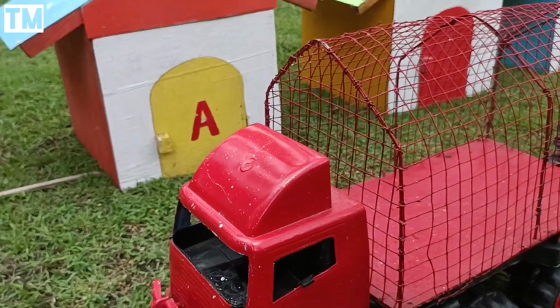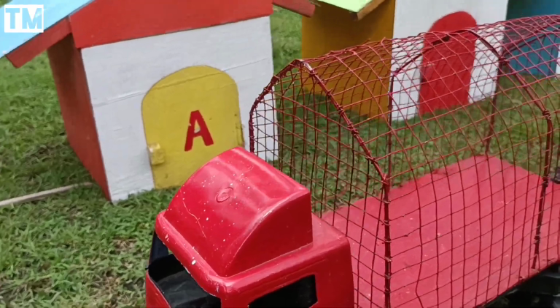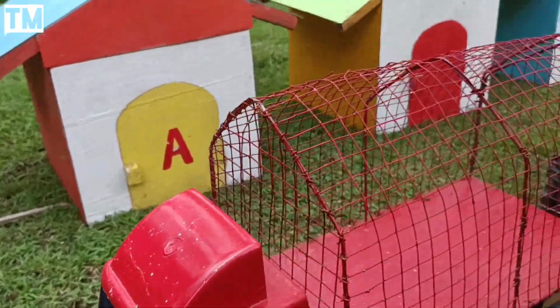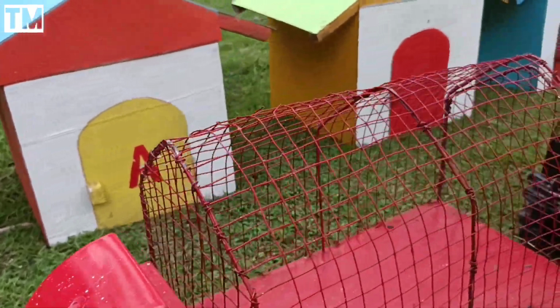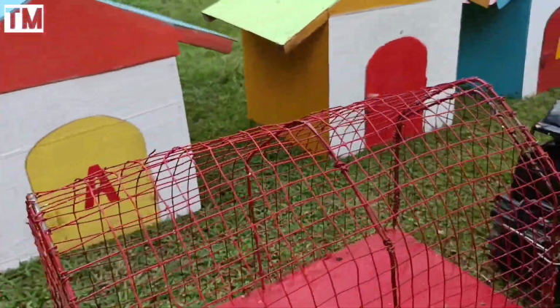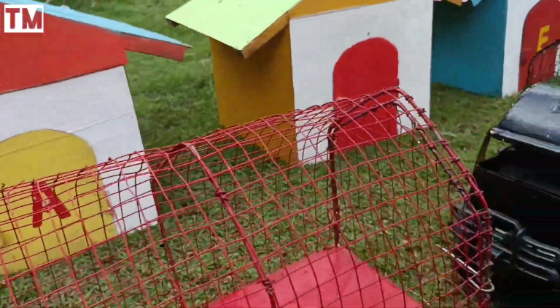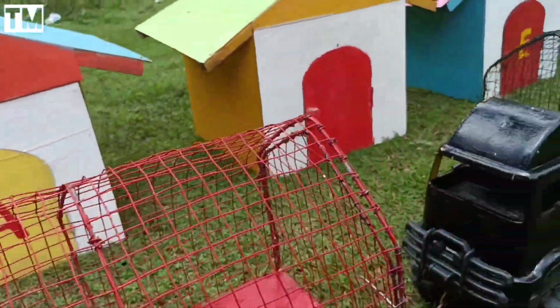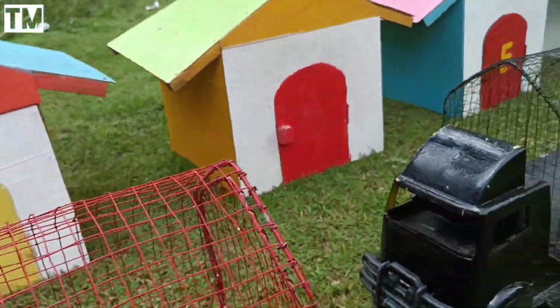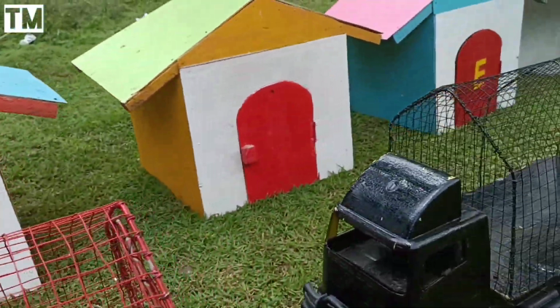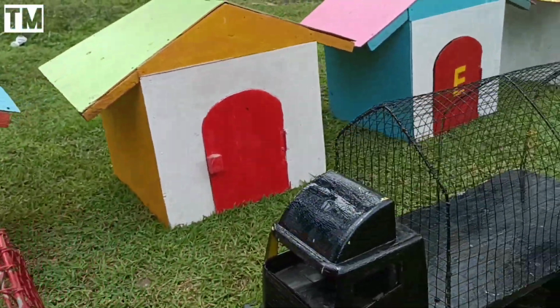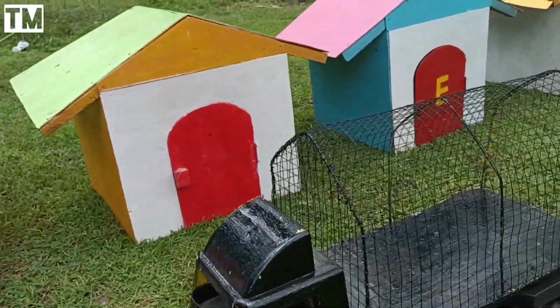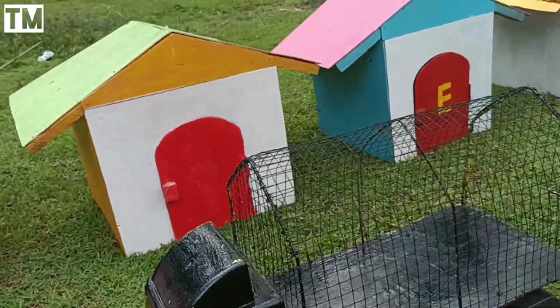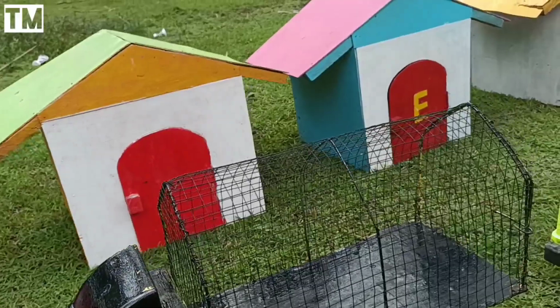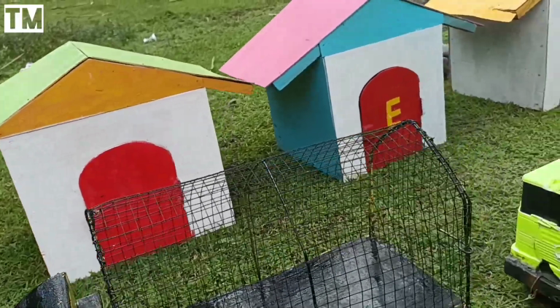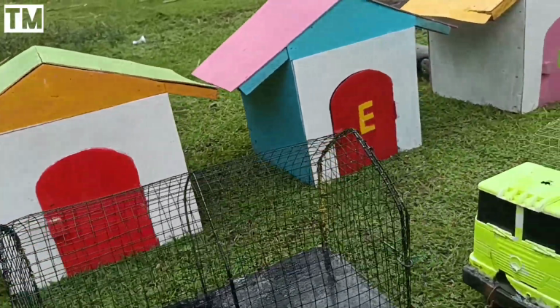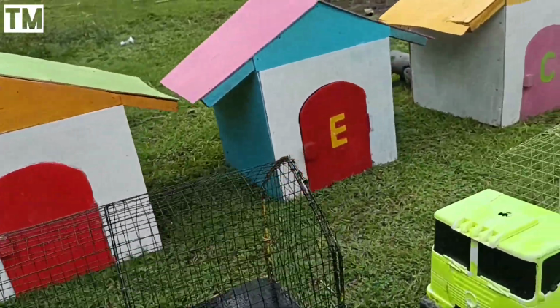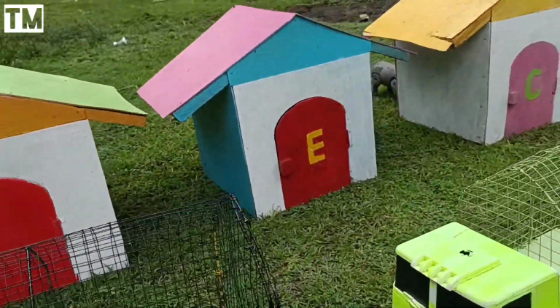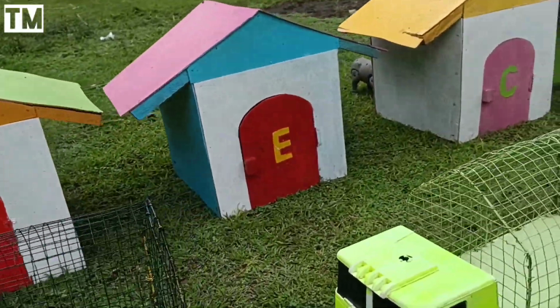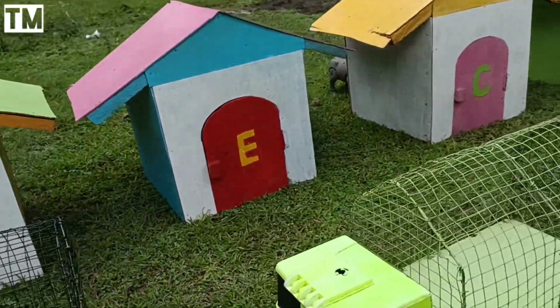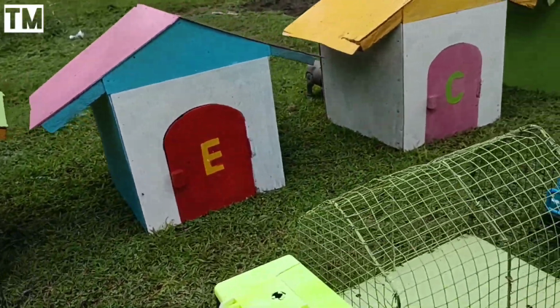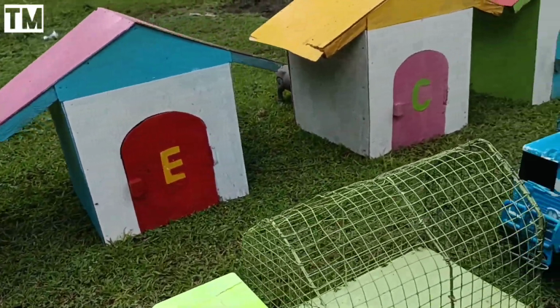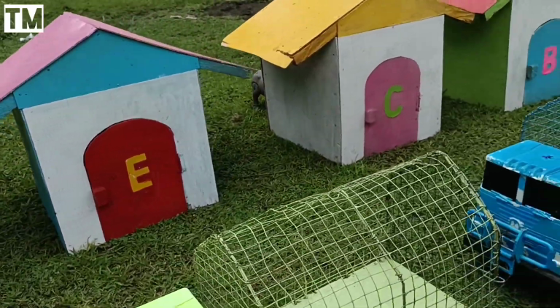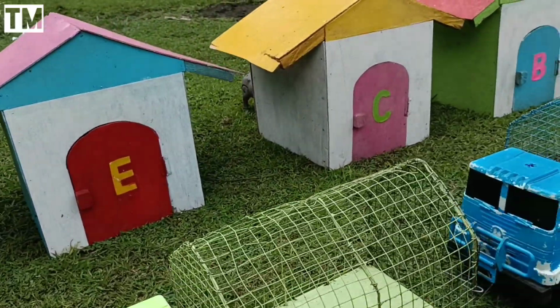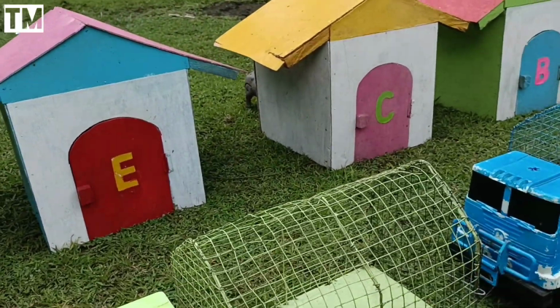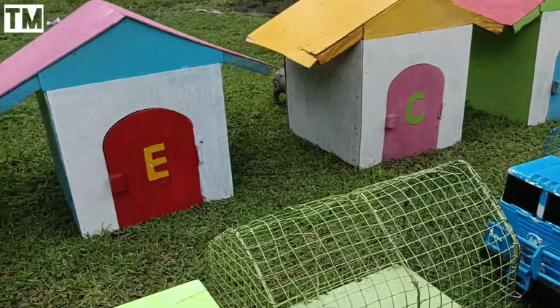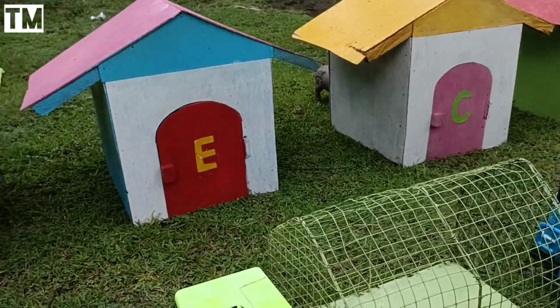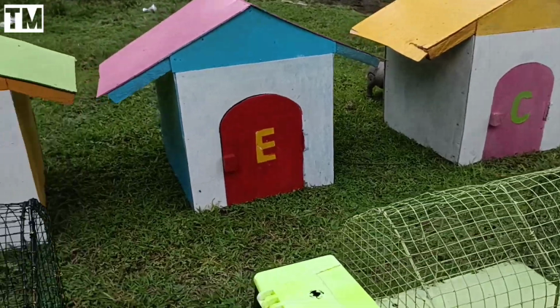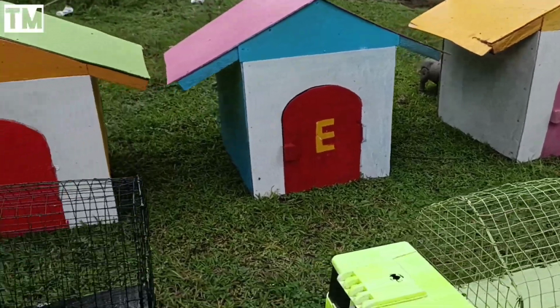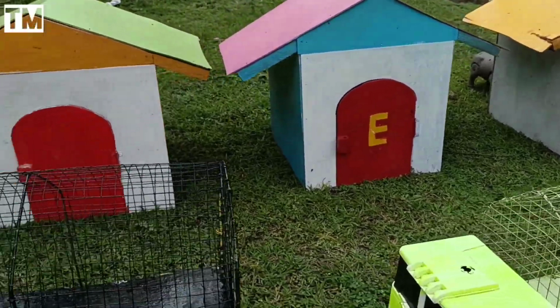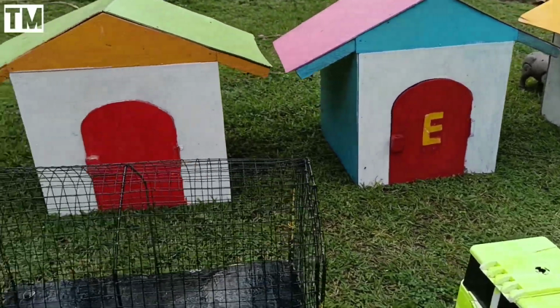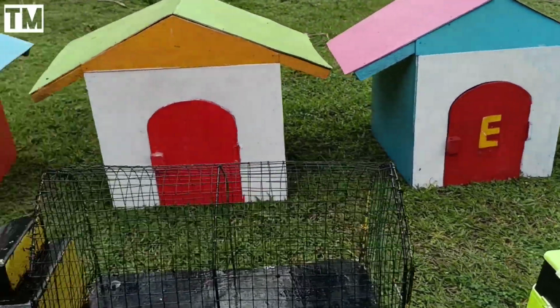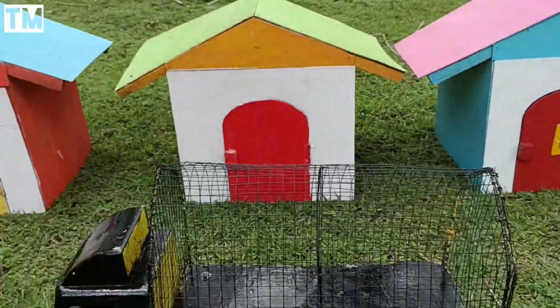Wow wow wow! Dengar teman-teman, banyak suara-suara hewan. Yuk kita coba cek sesuatu lagi, rumah-rumah ini teman-teman.